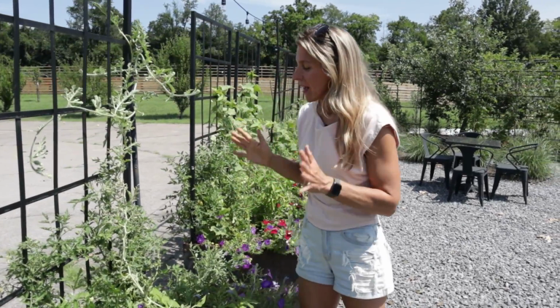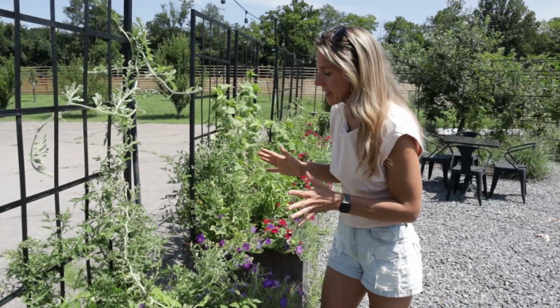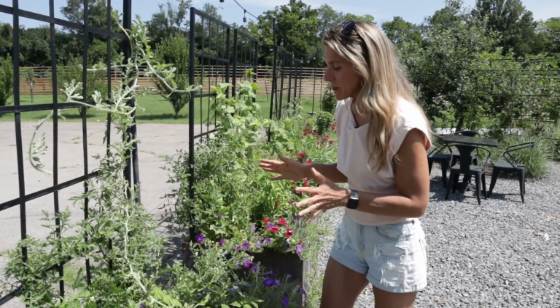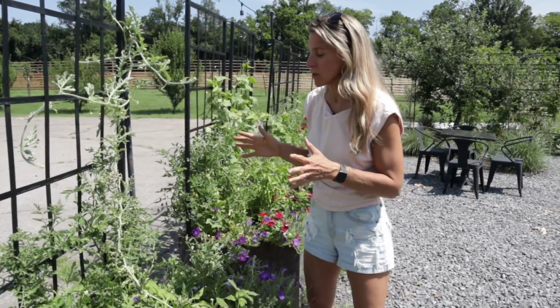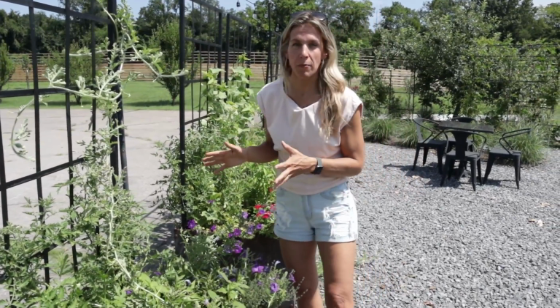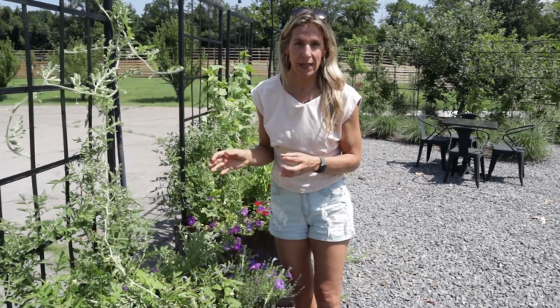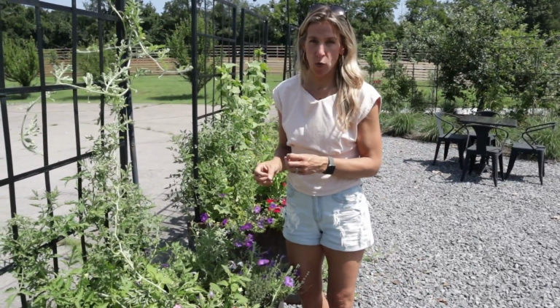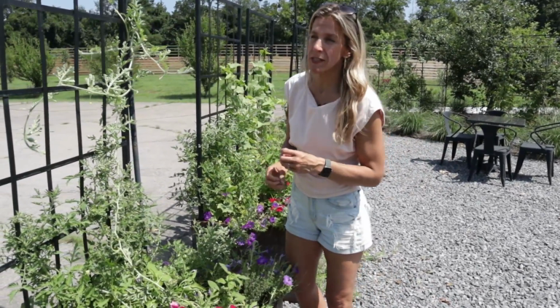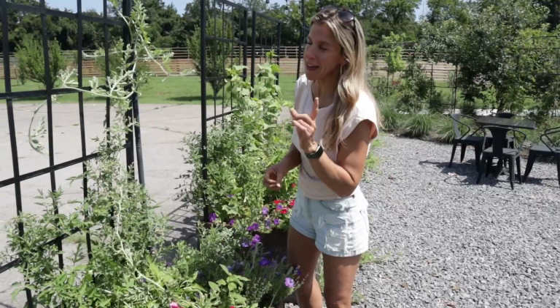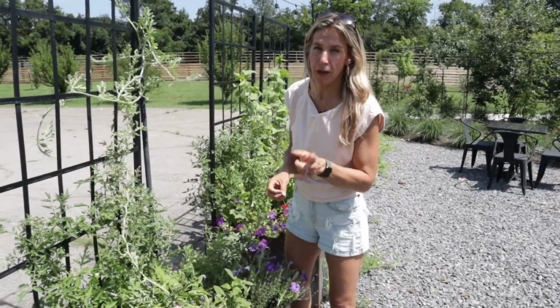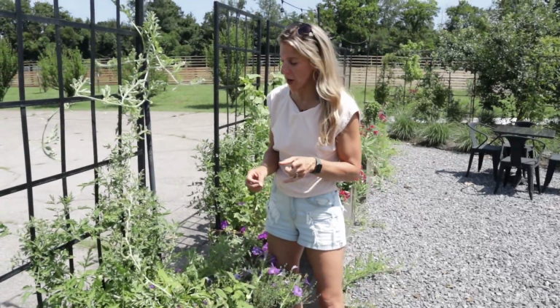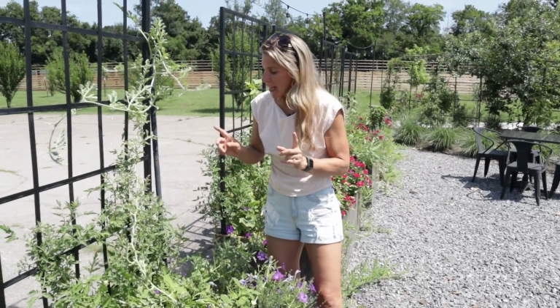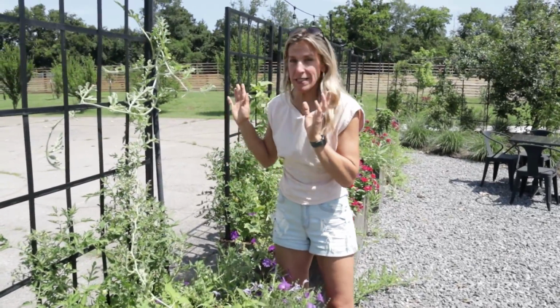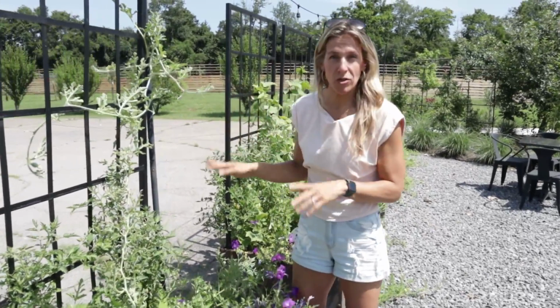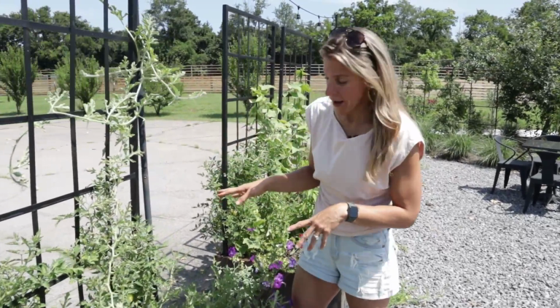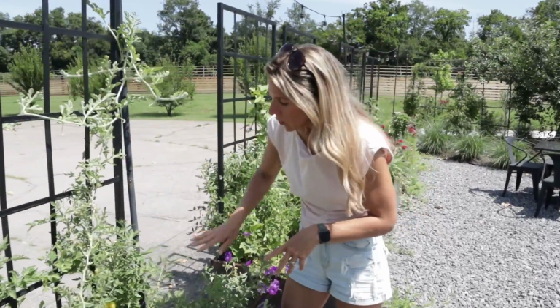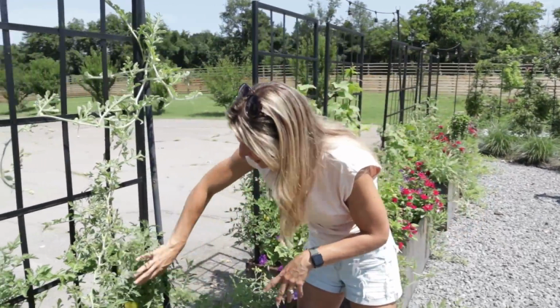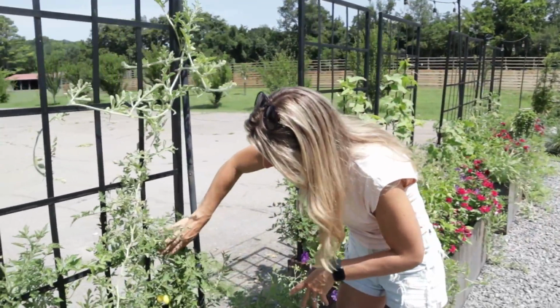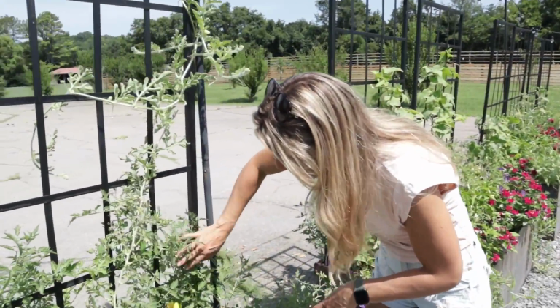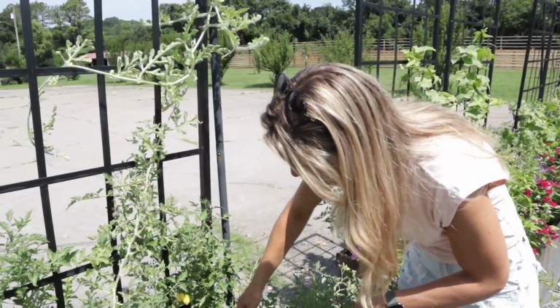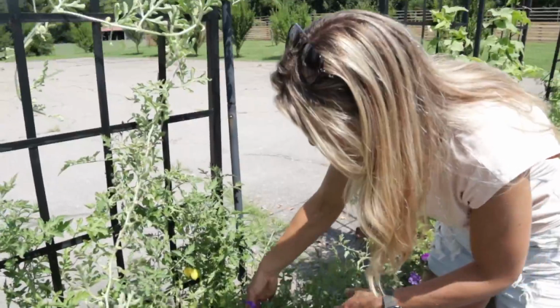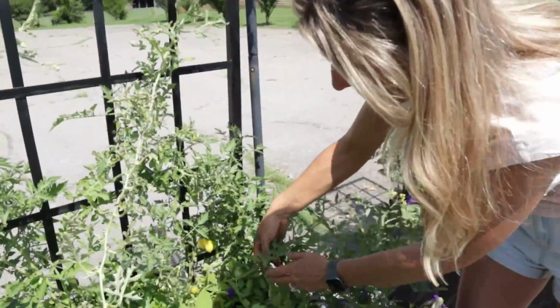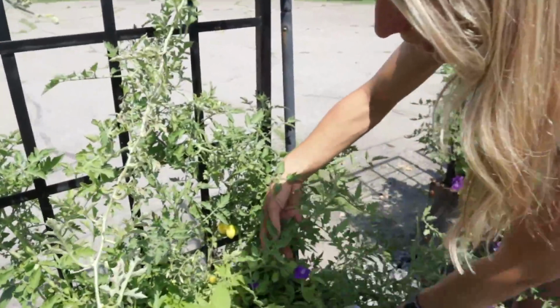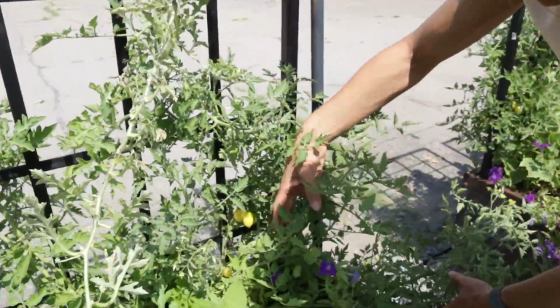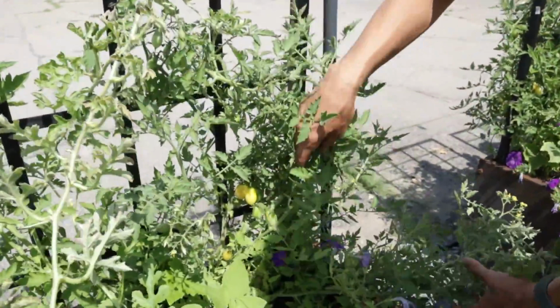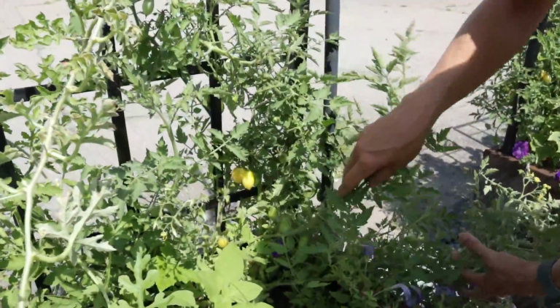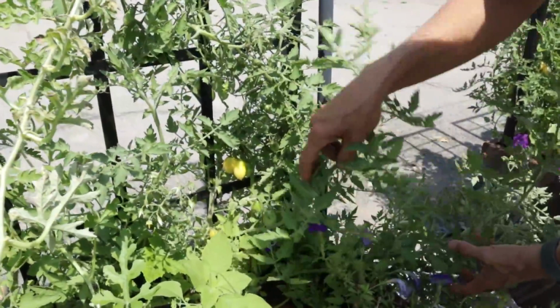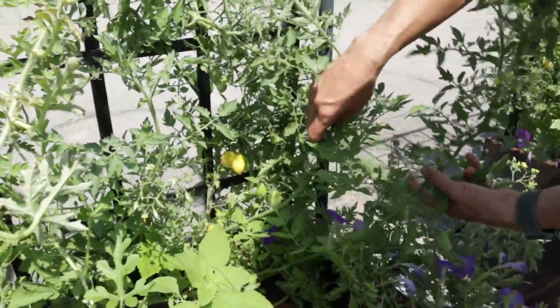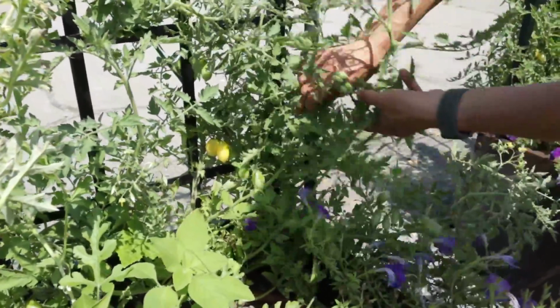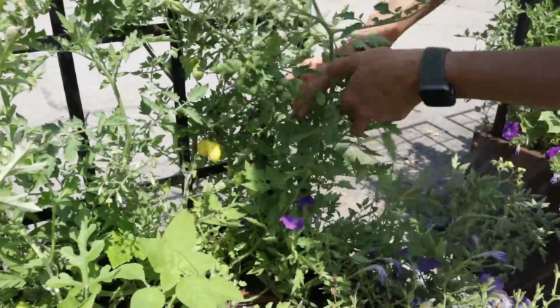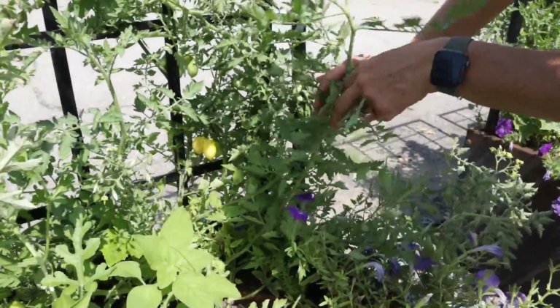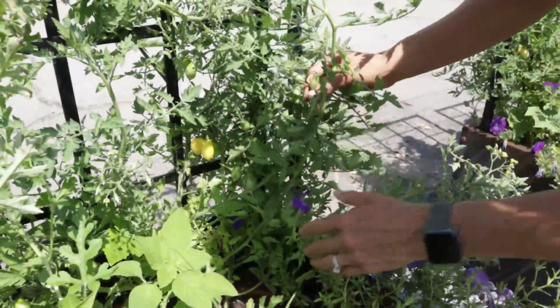I planted these tomatoes from seed indoors back in February. It is now July. We planted these tomatoes in this kitchen garden in April and you can see how these vines are doing.